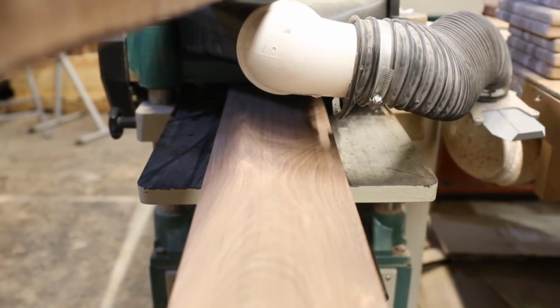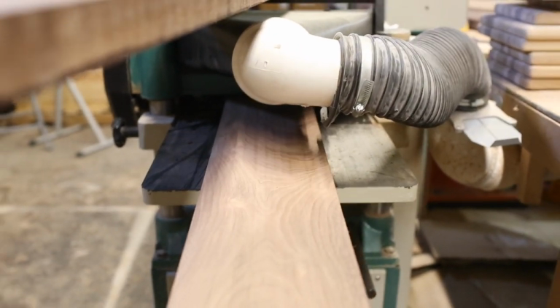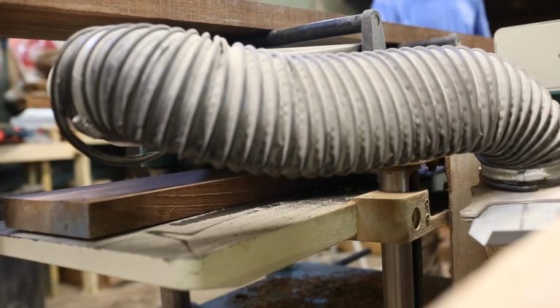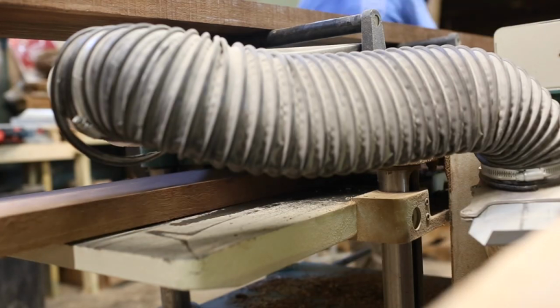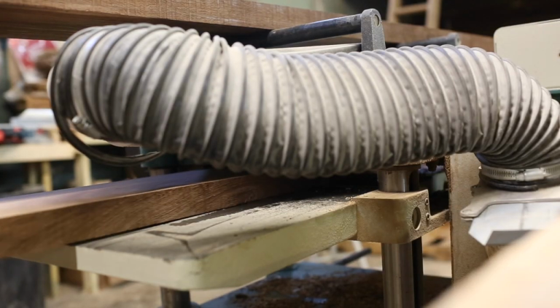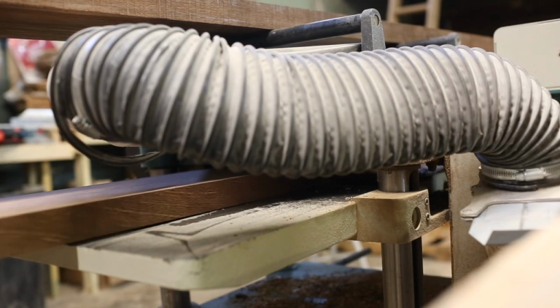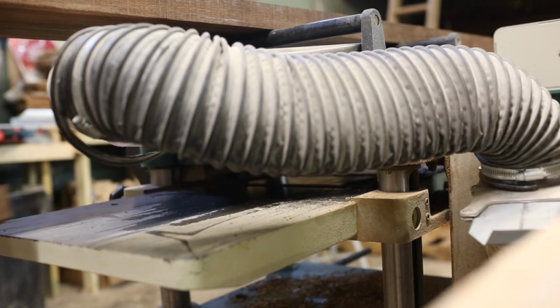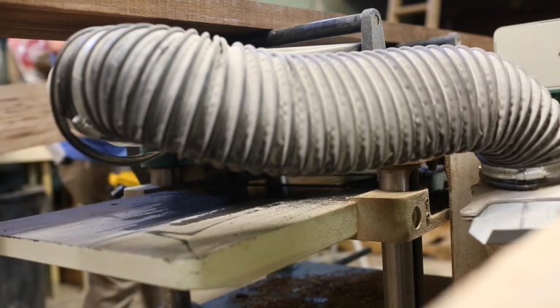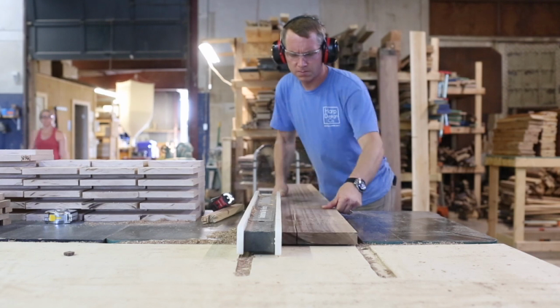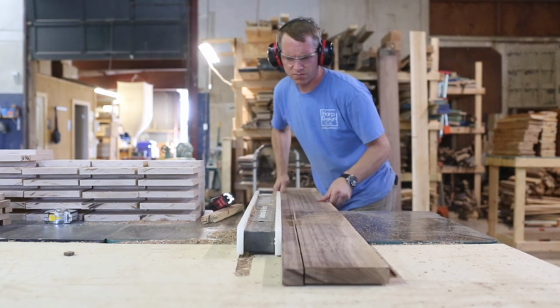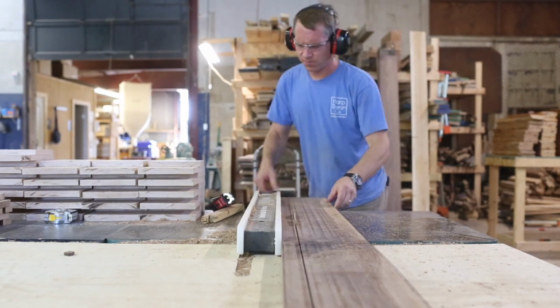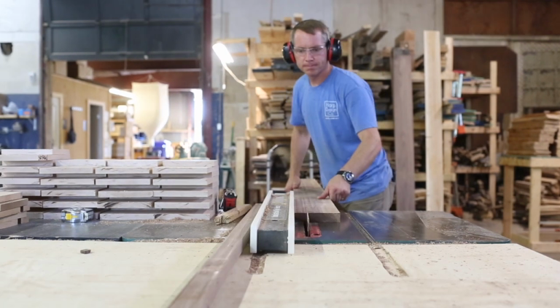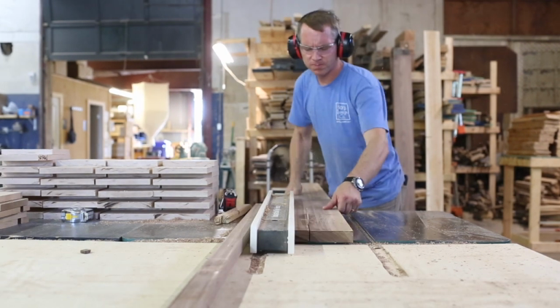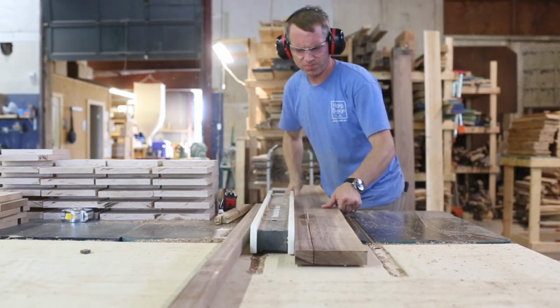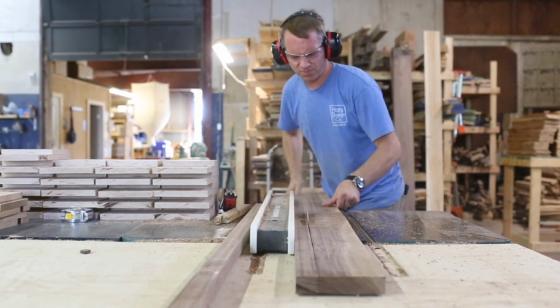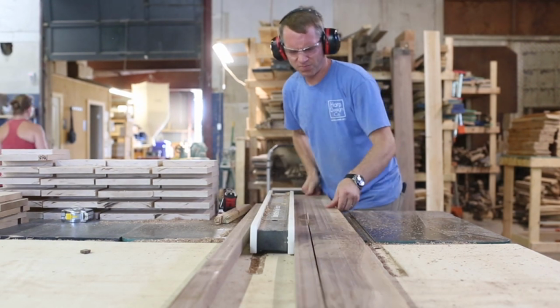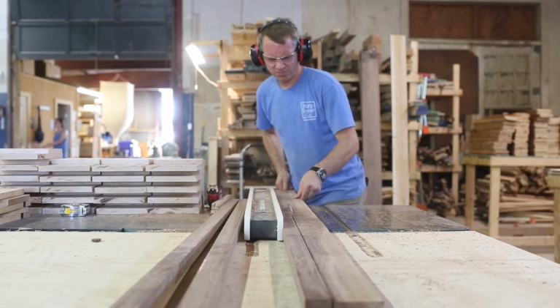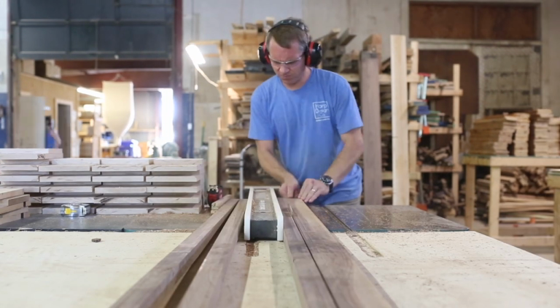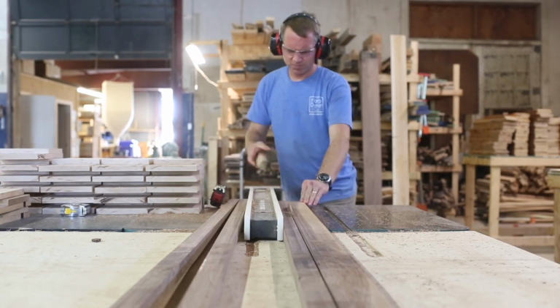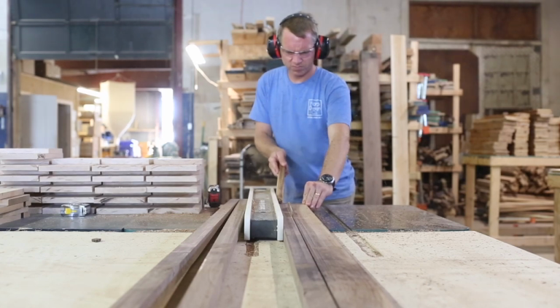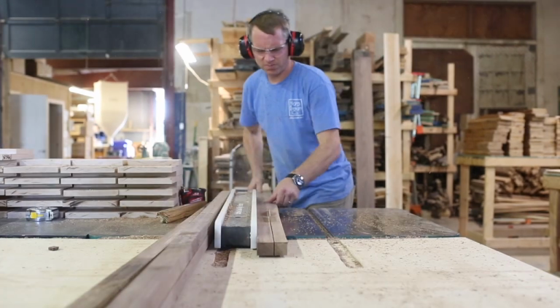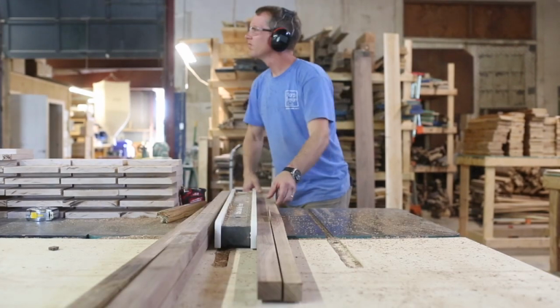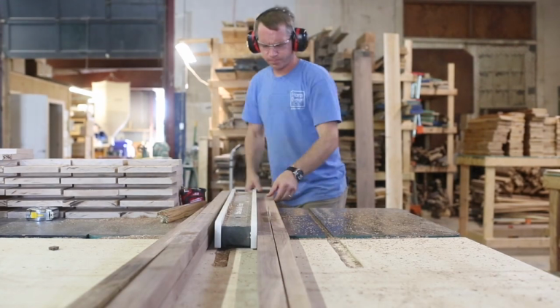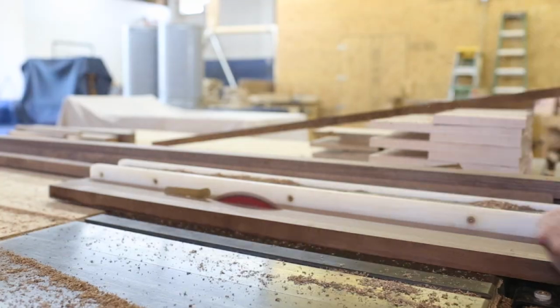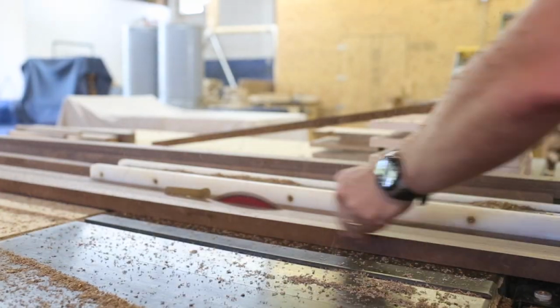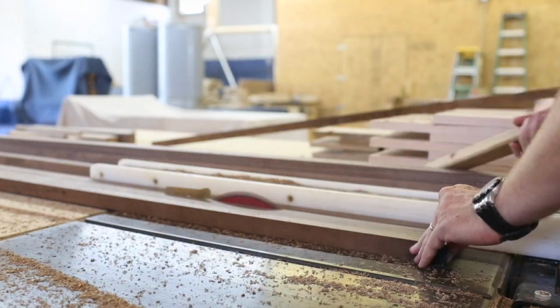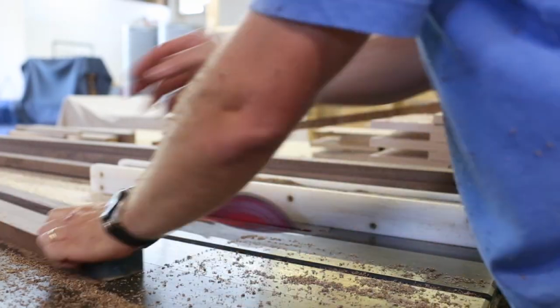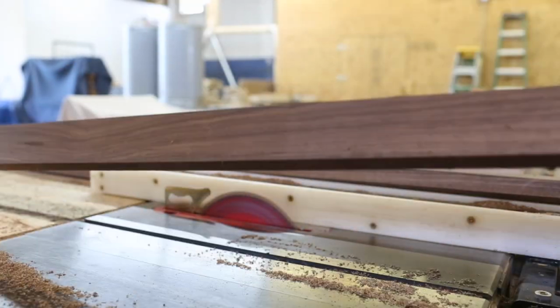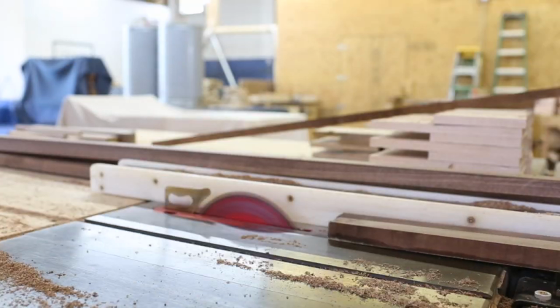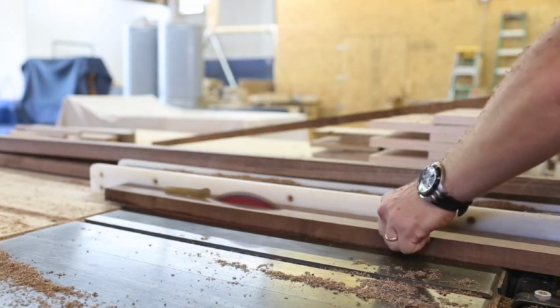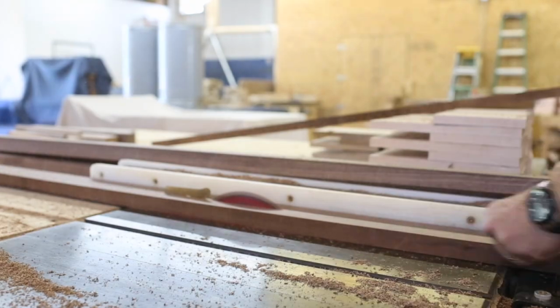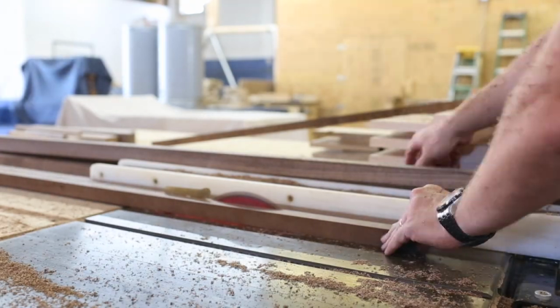Once we get done planing and joining and all the good stuff, we move over to the table saw. We set it, and the first edge that we run against that table saw is the joined edge, and from there all the cuts are straight. Then I get all of my thick strips cut.